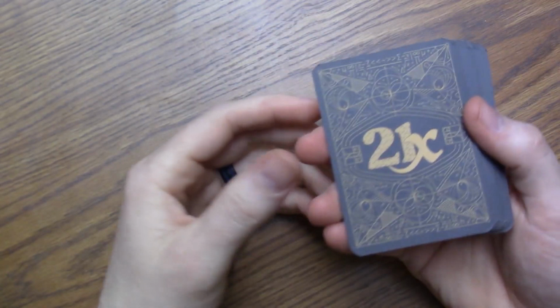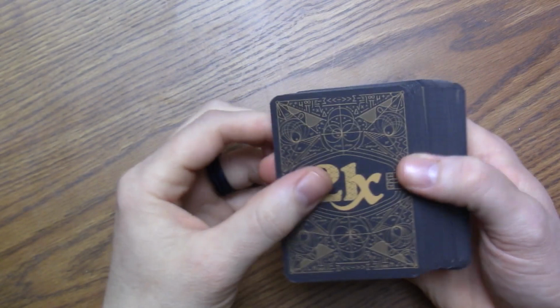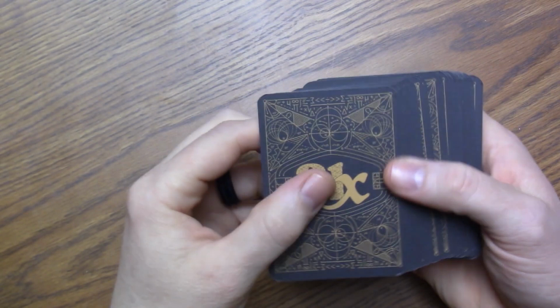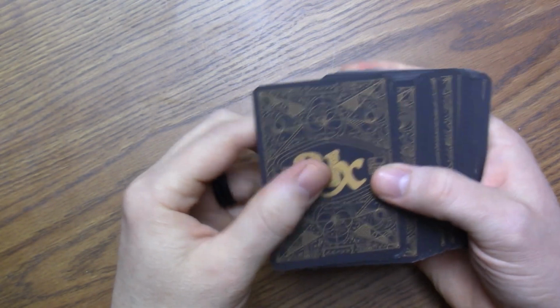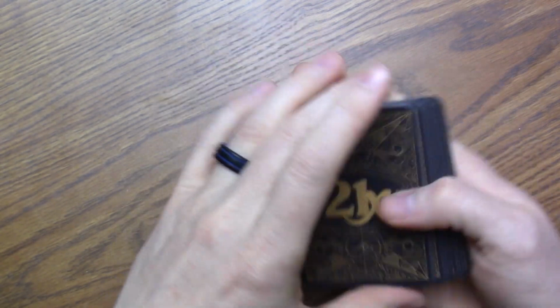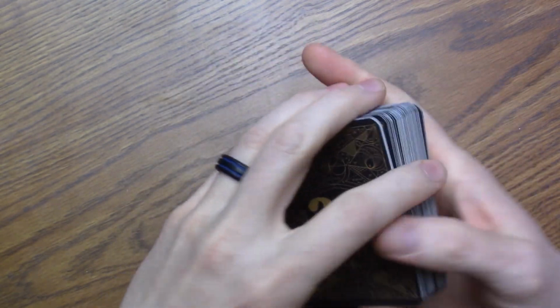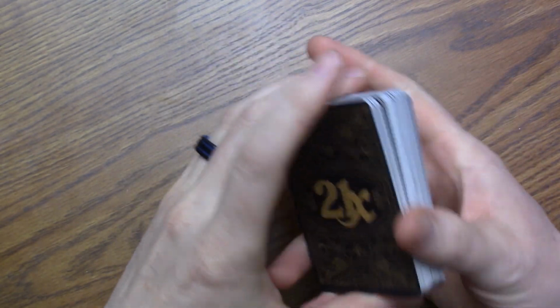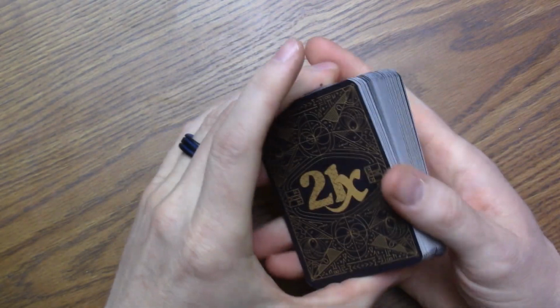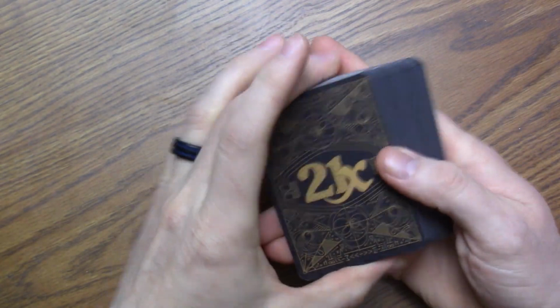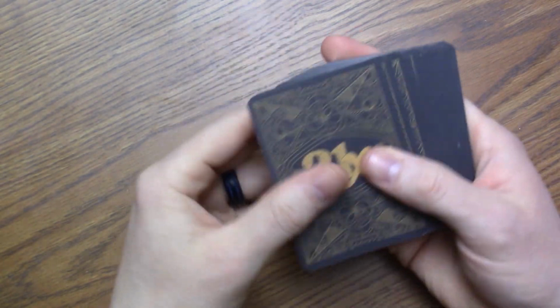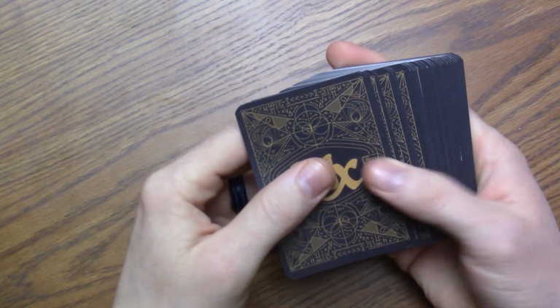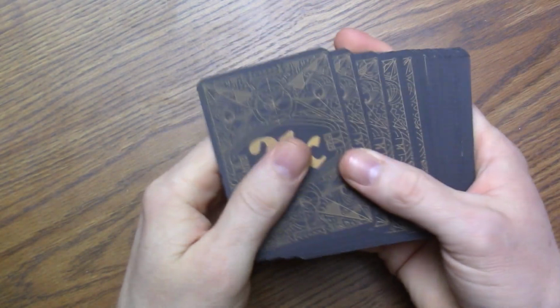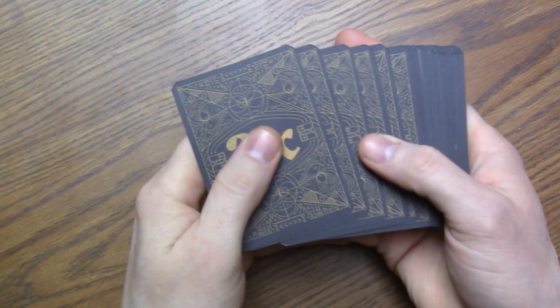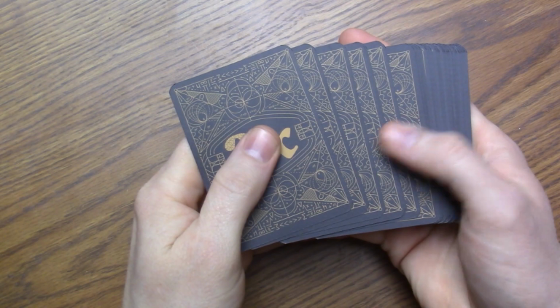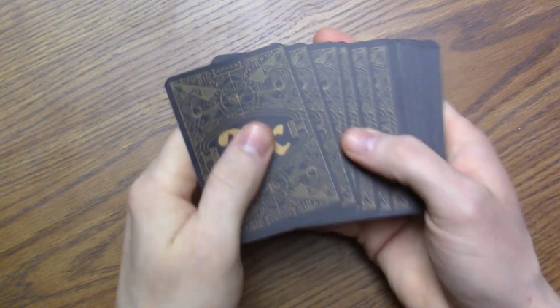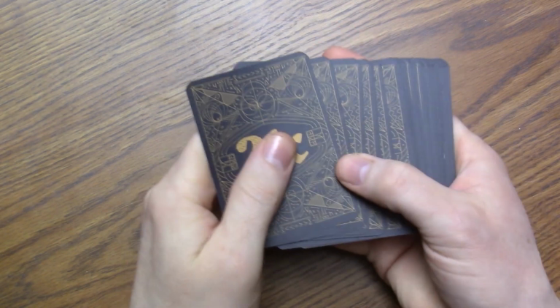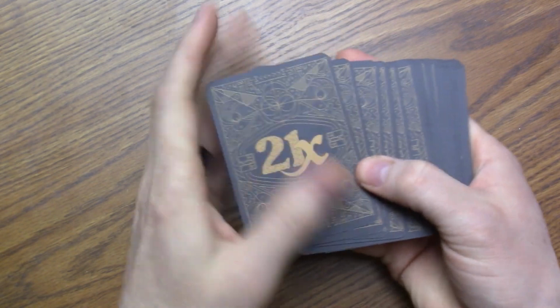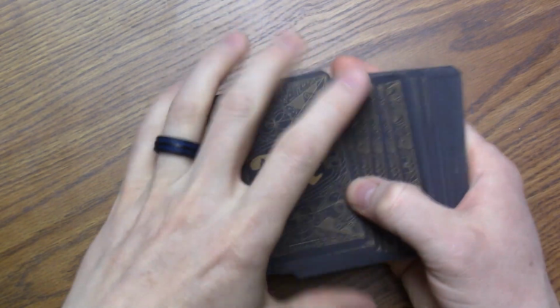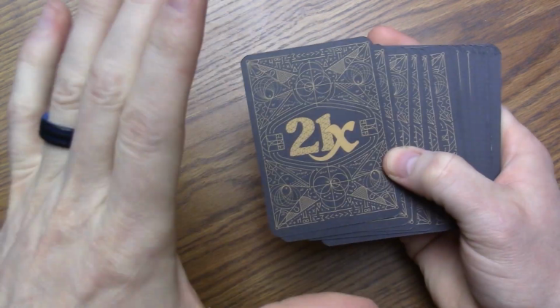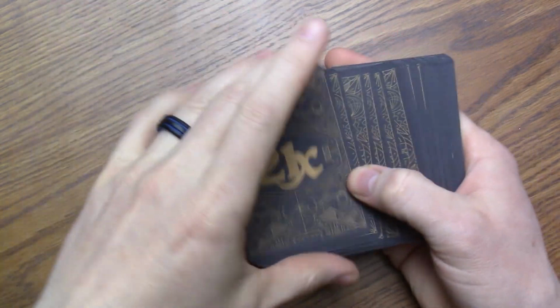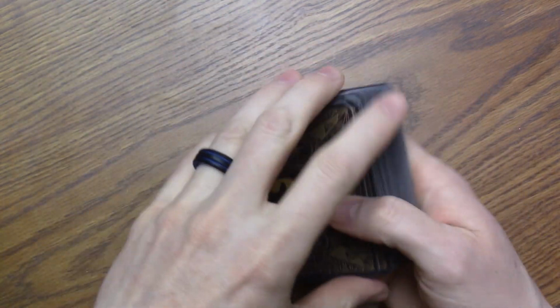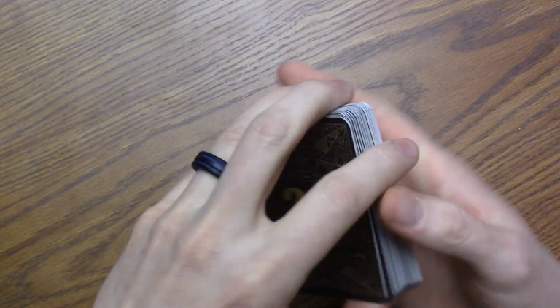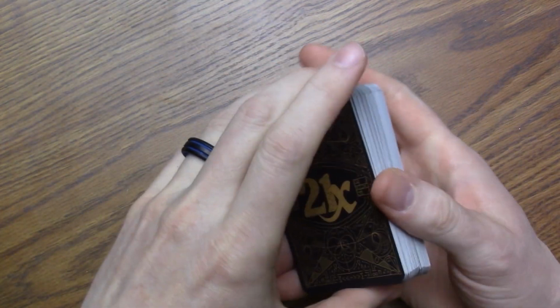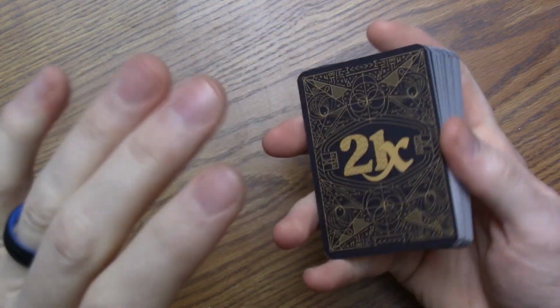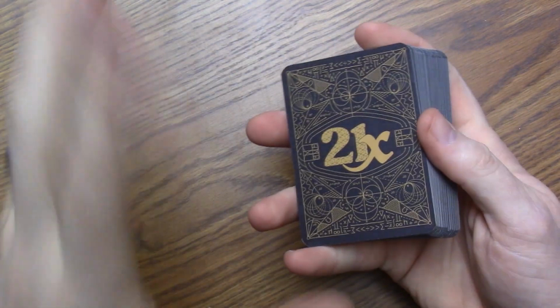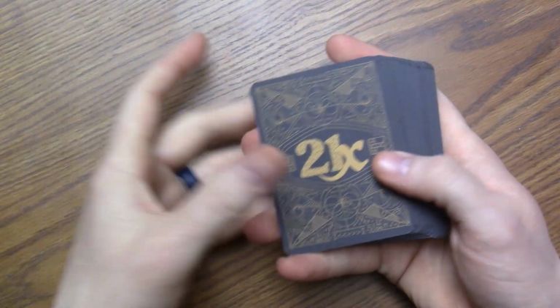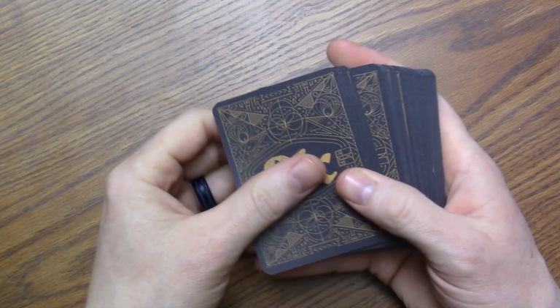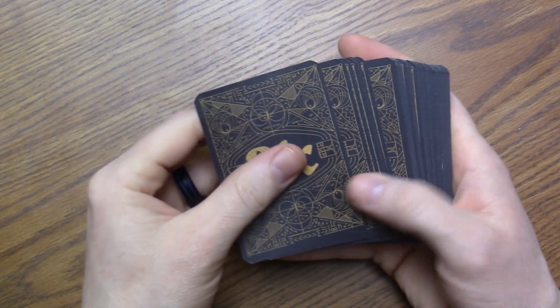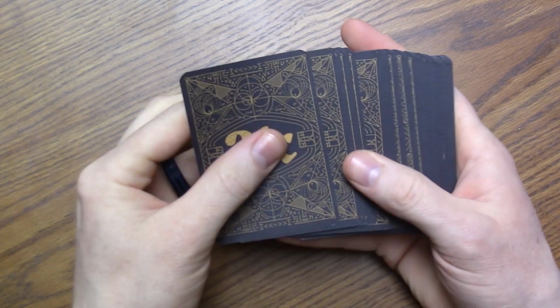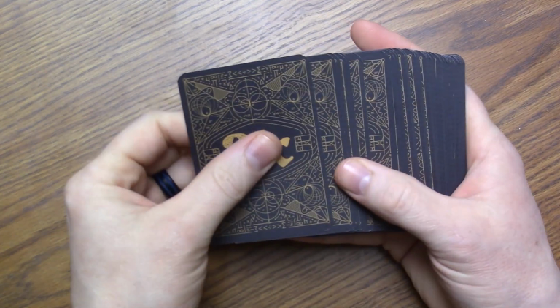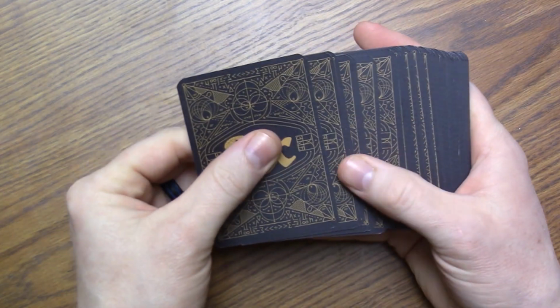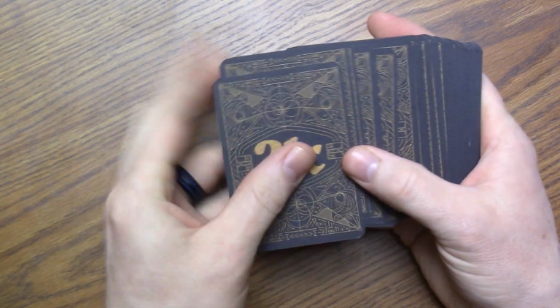One thing I noticed about this game 21x — there were no directions on how to actually play the game inside the box. Now, if you go to the website, there's lots of great information, and they actually just revamped the website, so I would definitely go check that out.